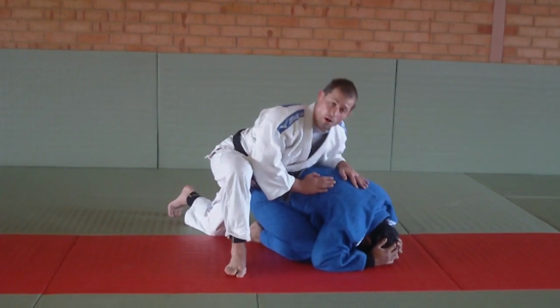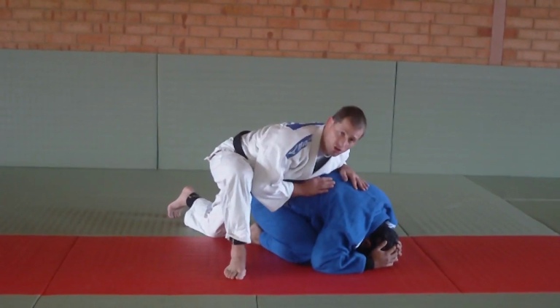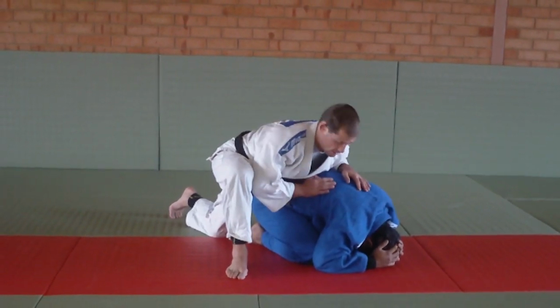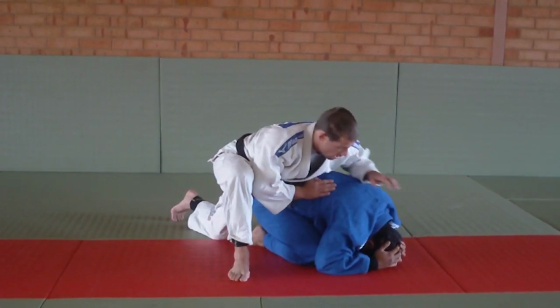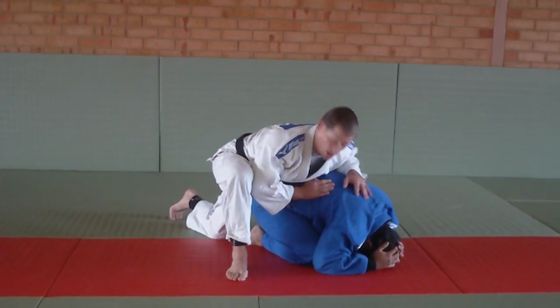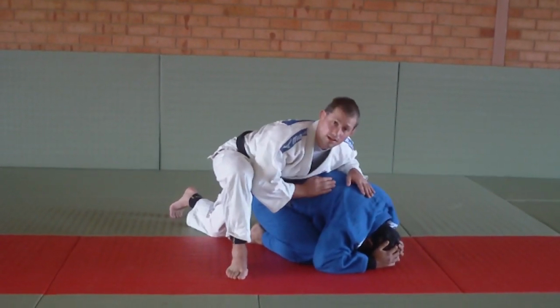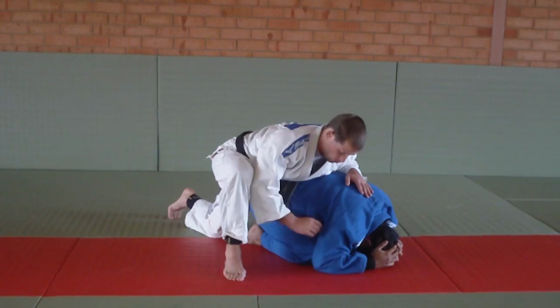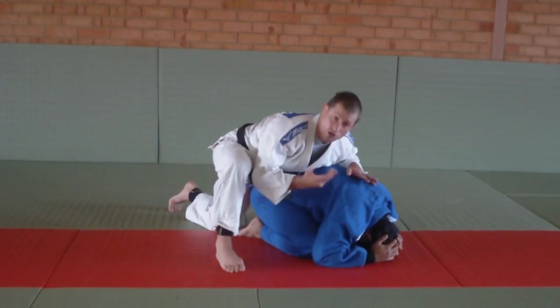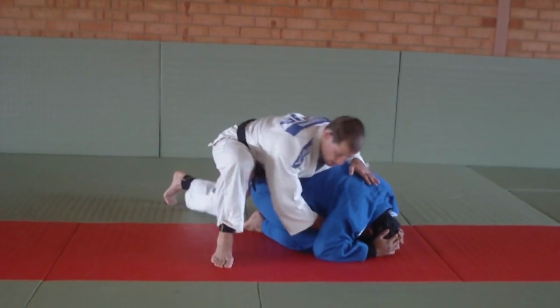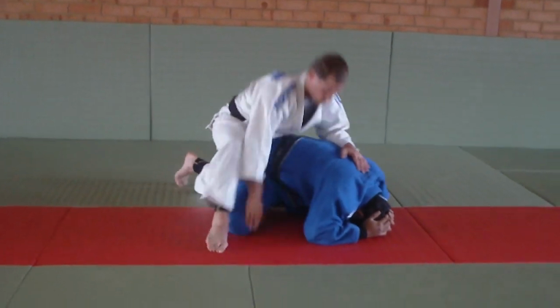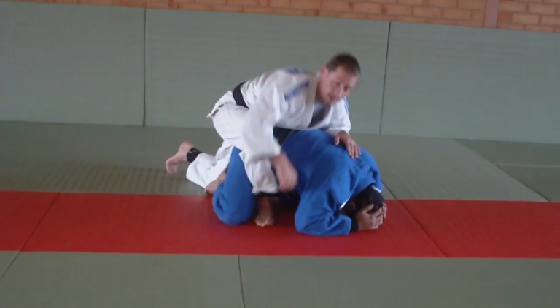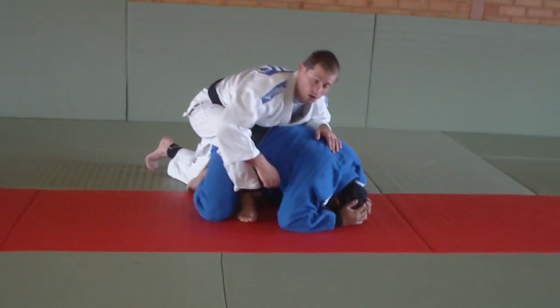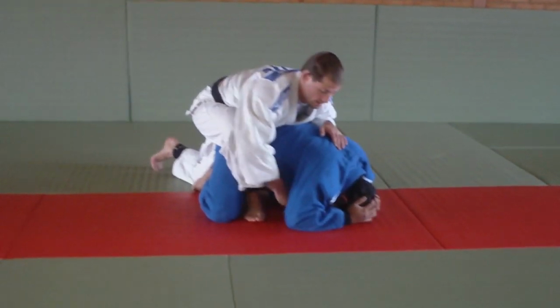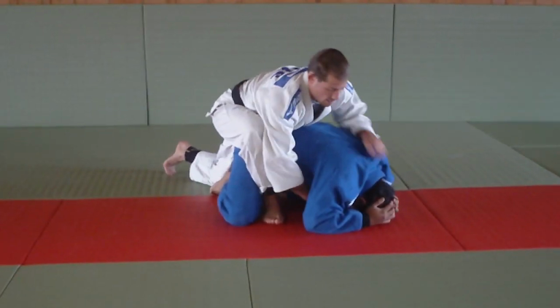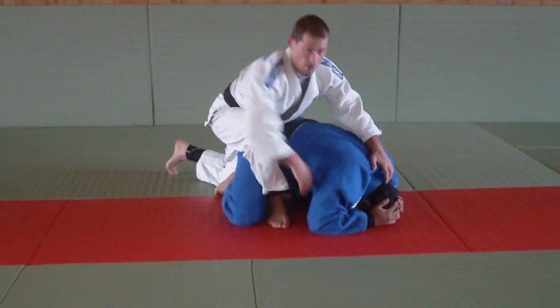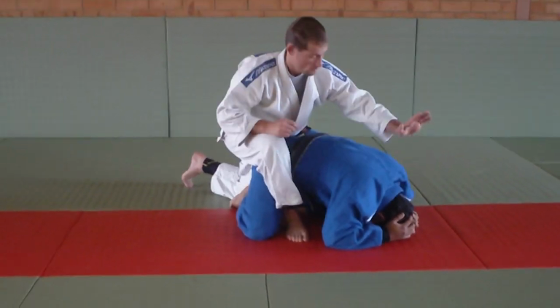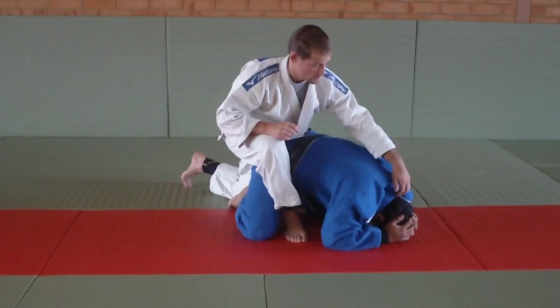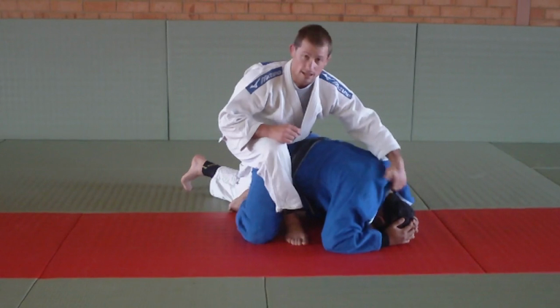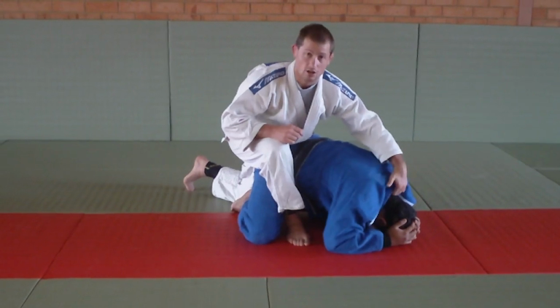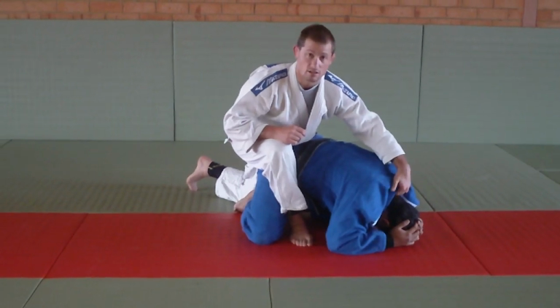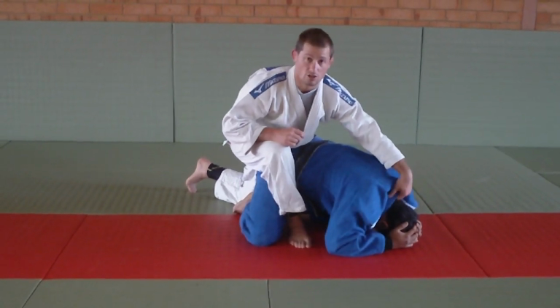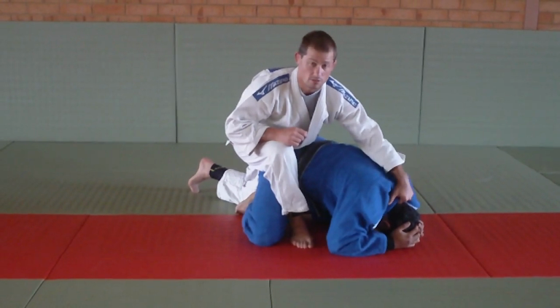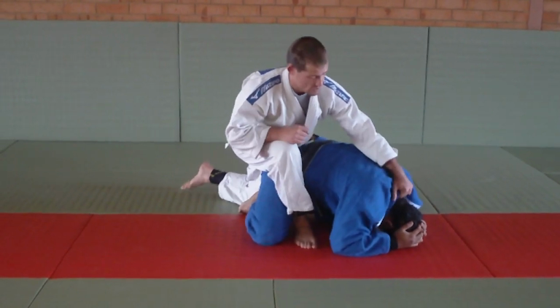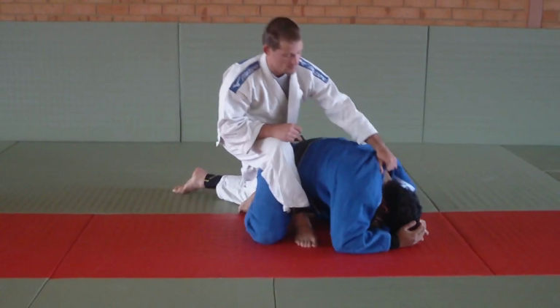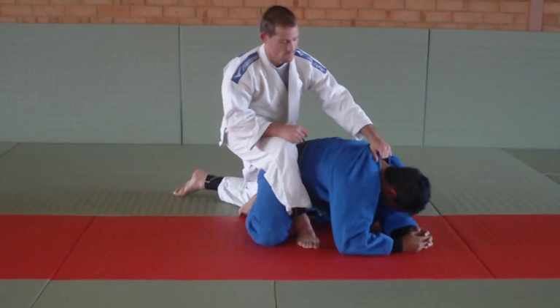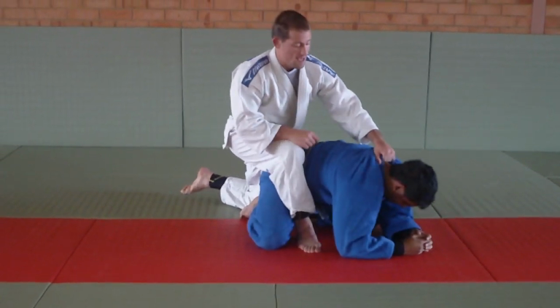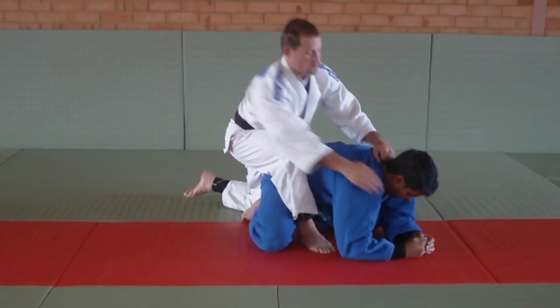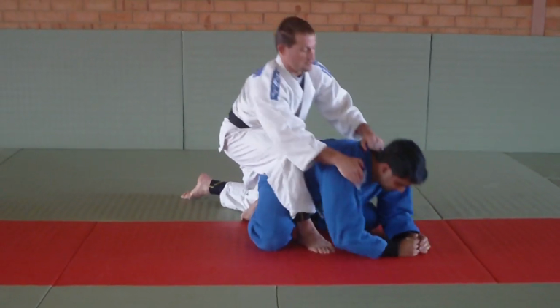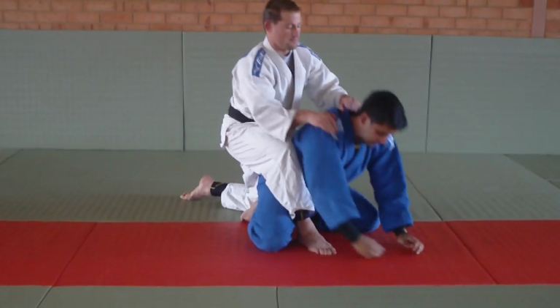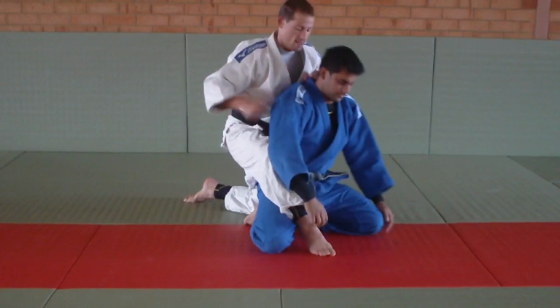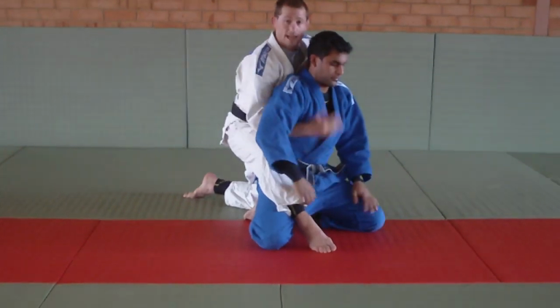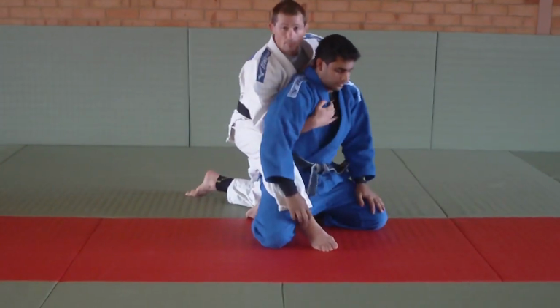So my opponent's internal and I need to get a hook in. What I'm going to do again: pull, get a hook. Now I'm just going to grab his neck here, on the back of his neck — let's lift up — and the same-side lapel.